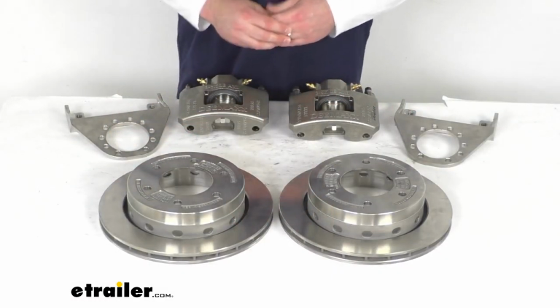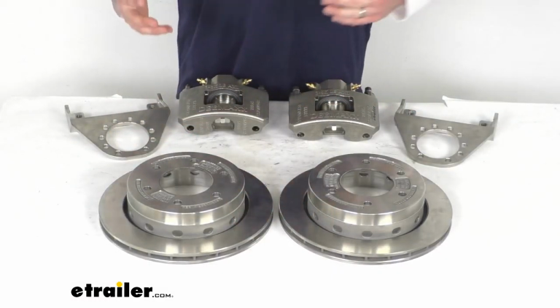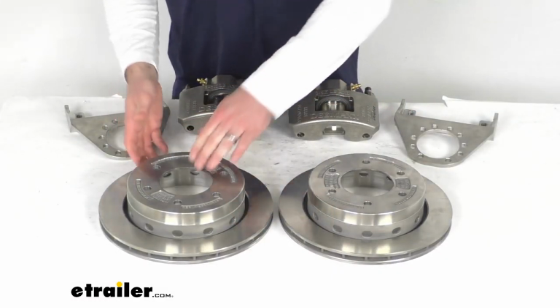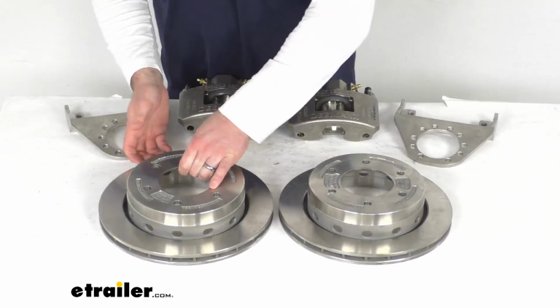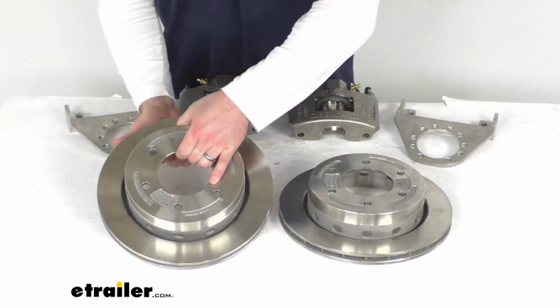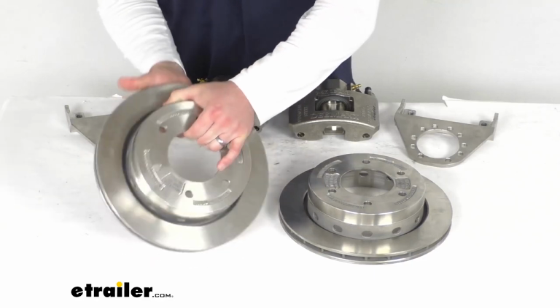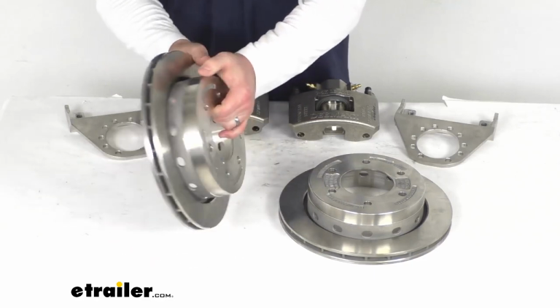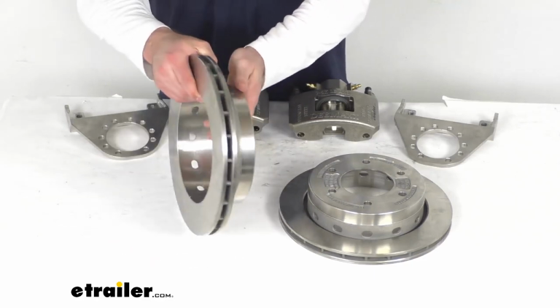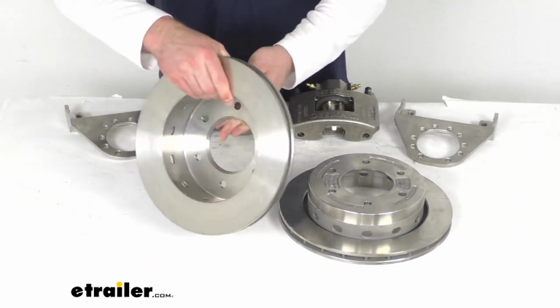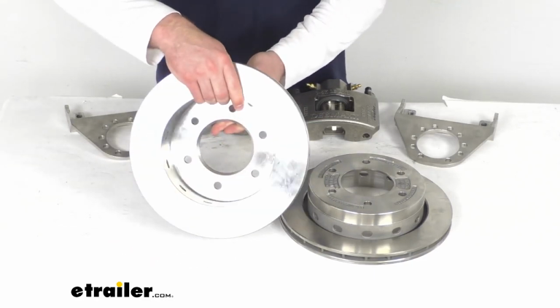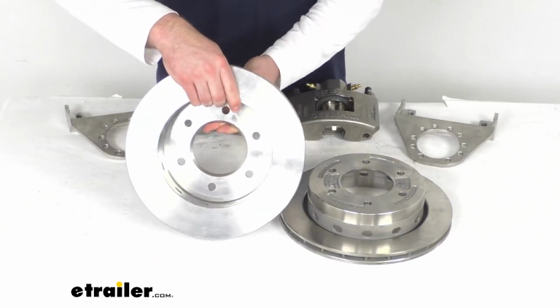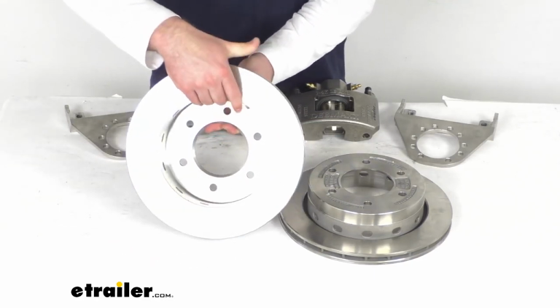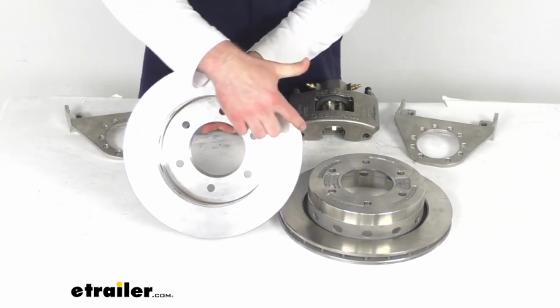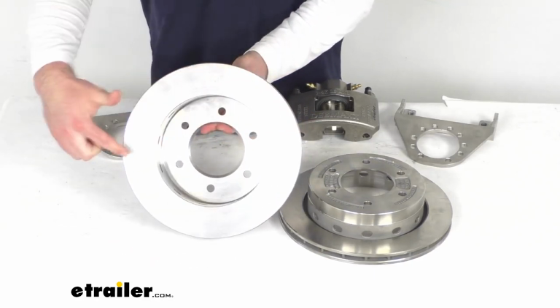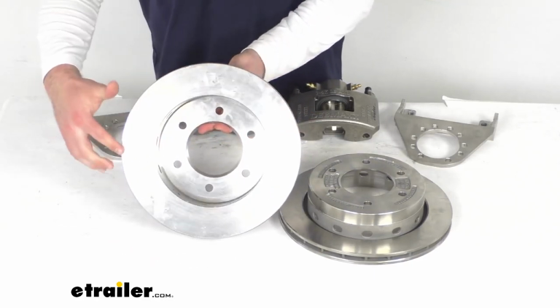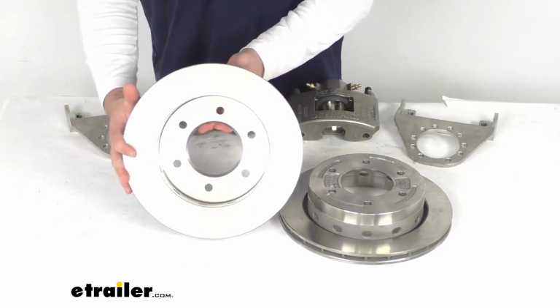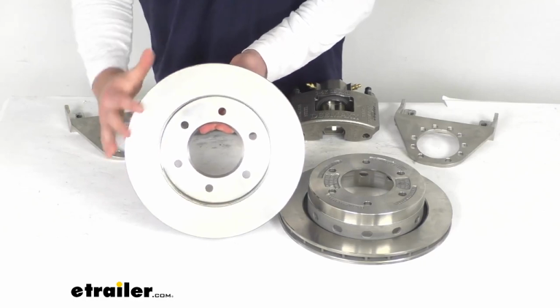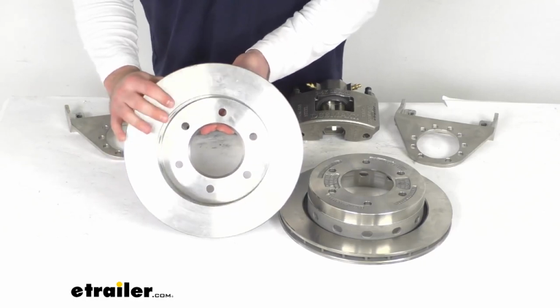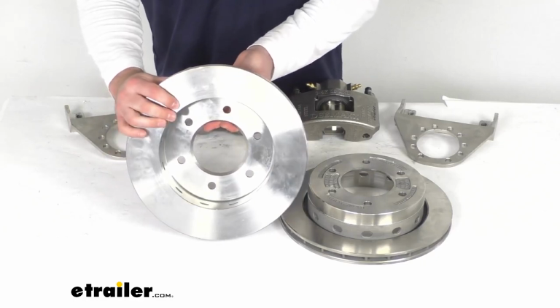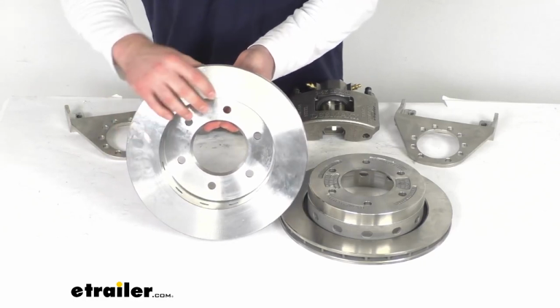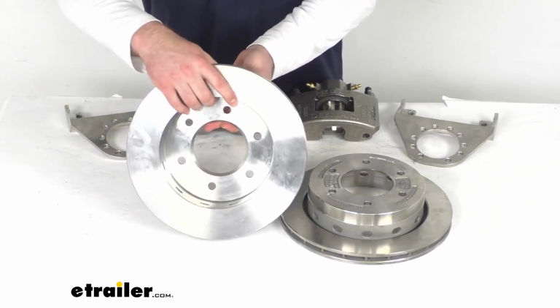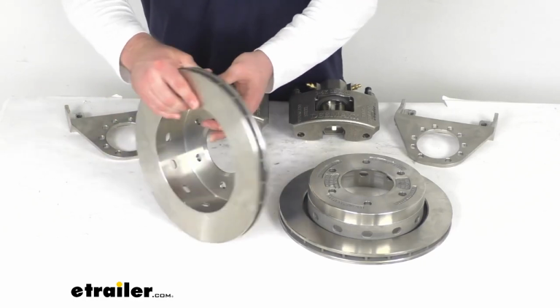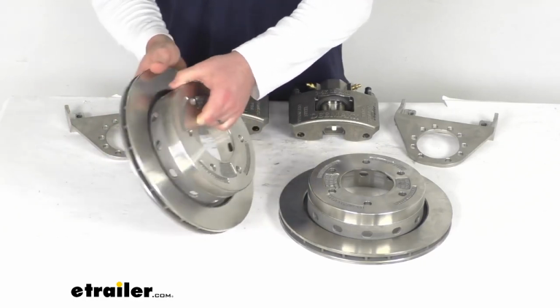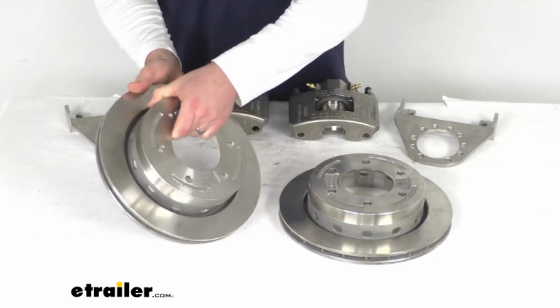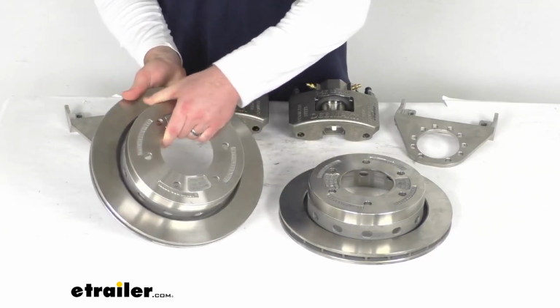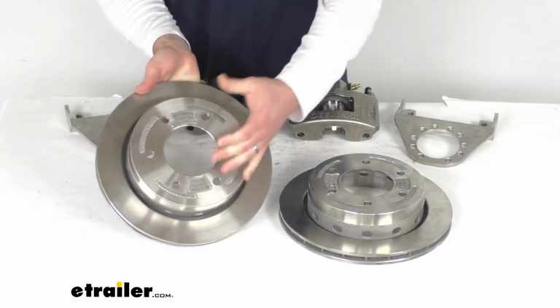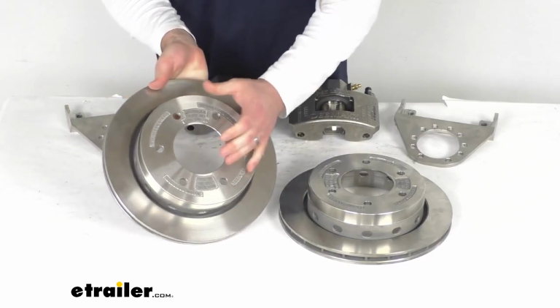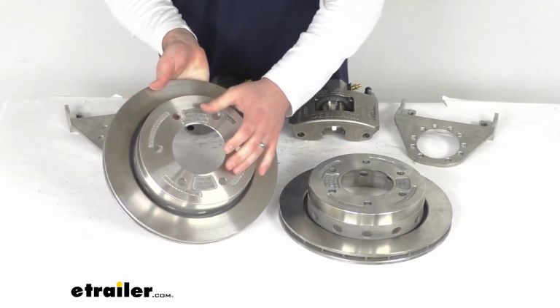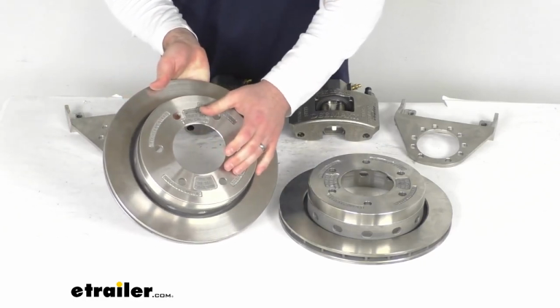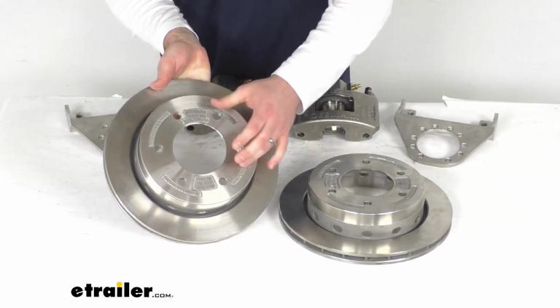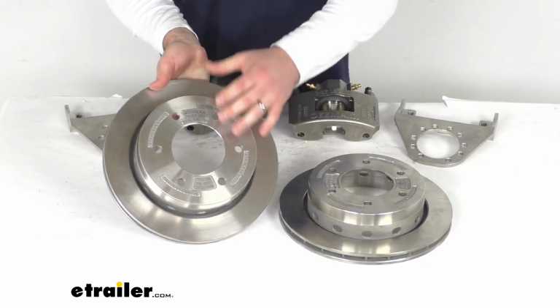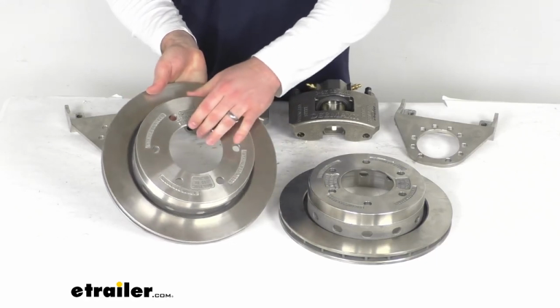This kit is going to feature these slip-on, over-the-hub 12-inch diameter rotors that will fit right over top your standard idler hubs and will be held in place by your existing wheel bolts.